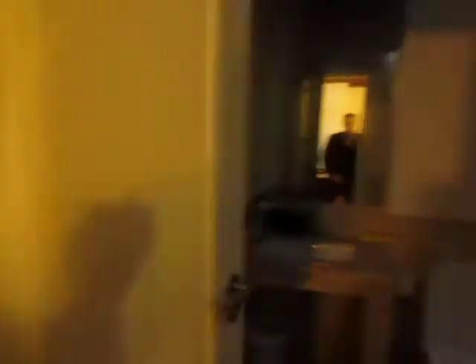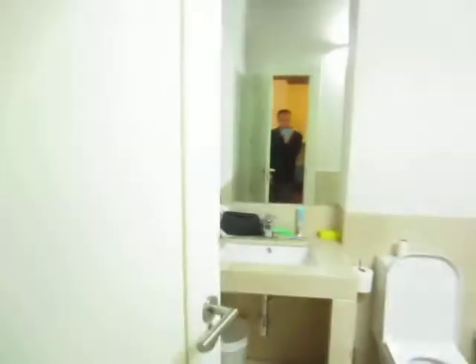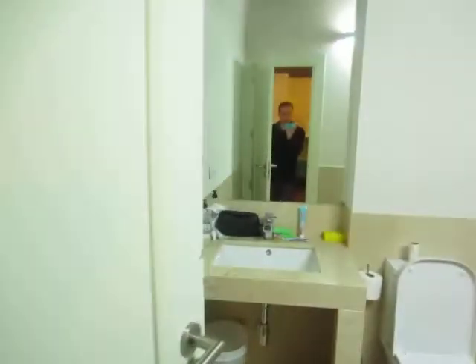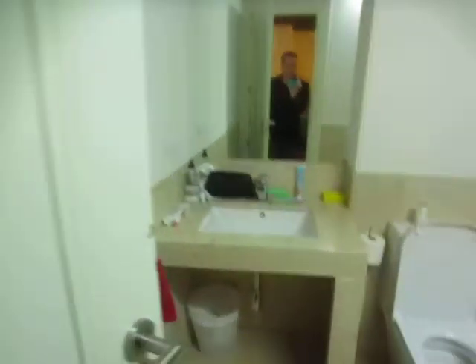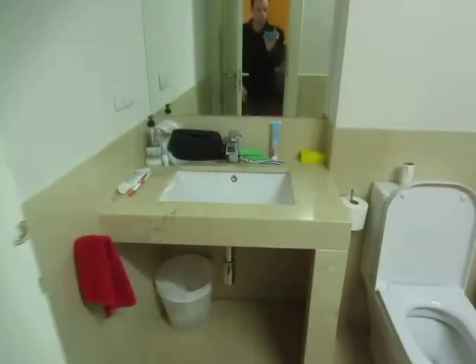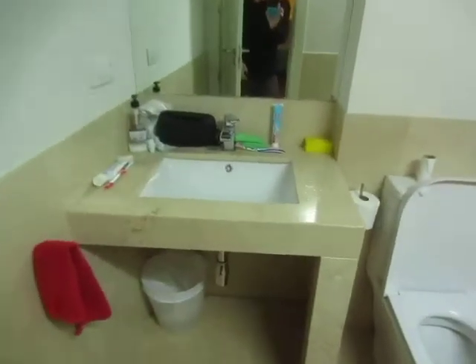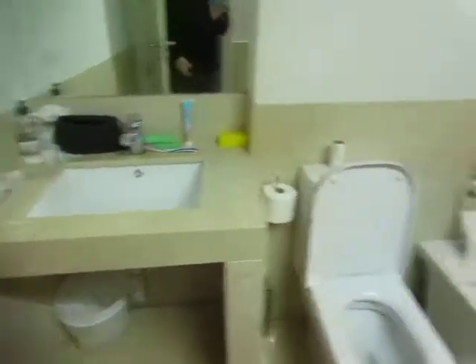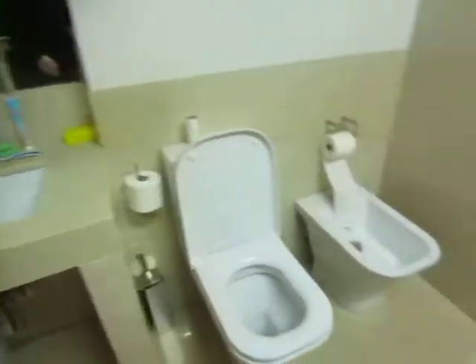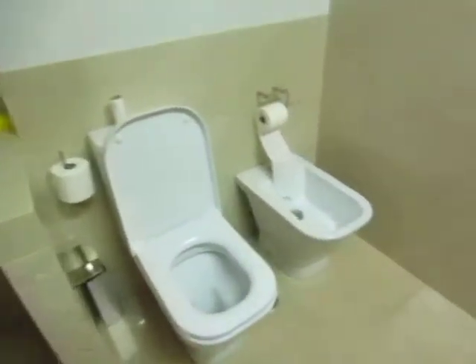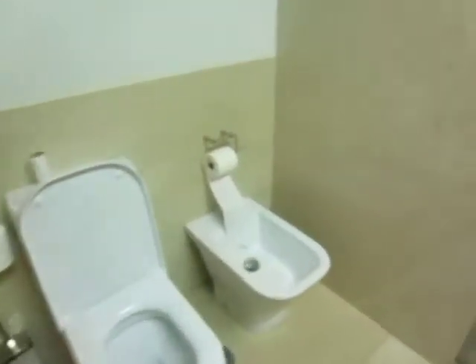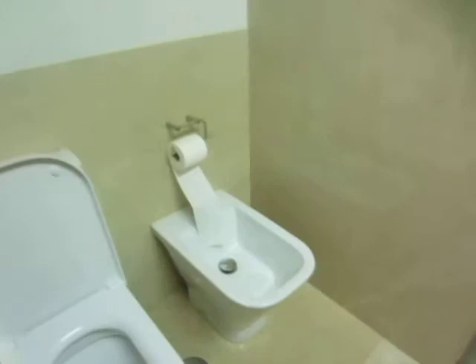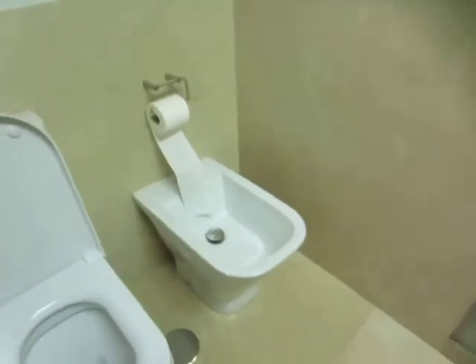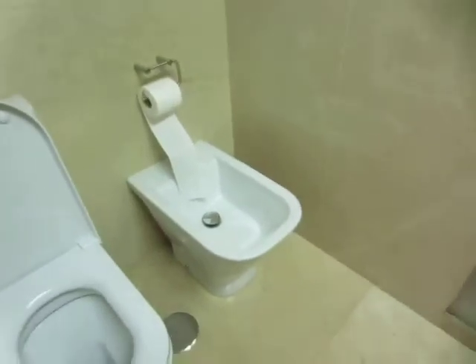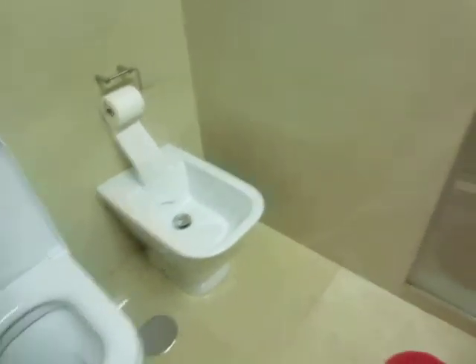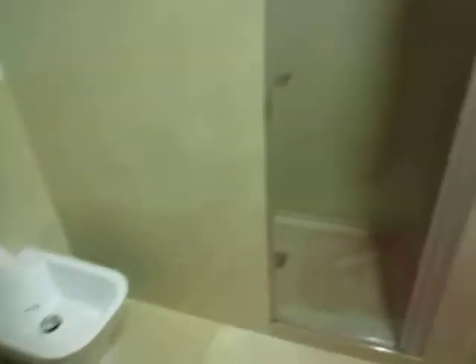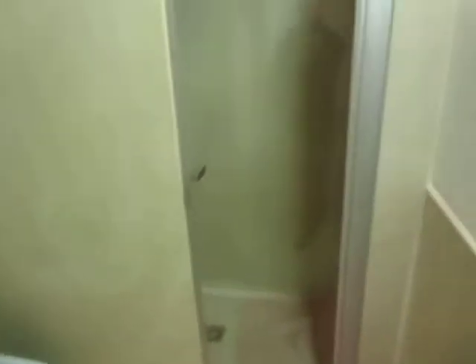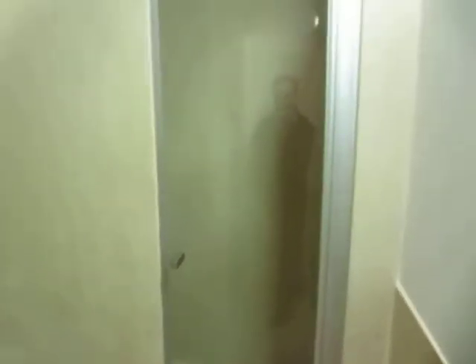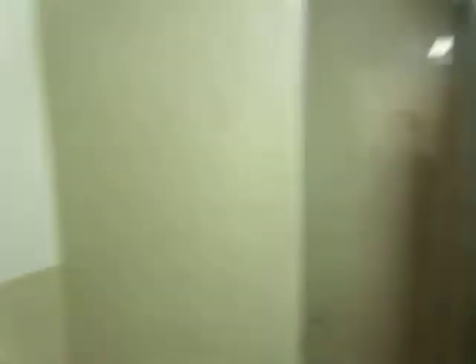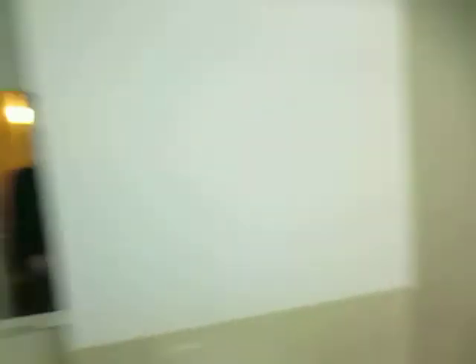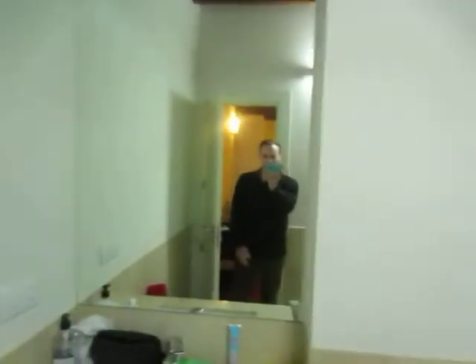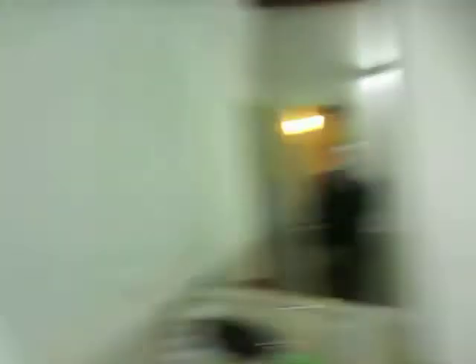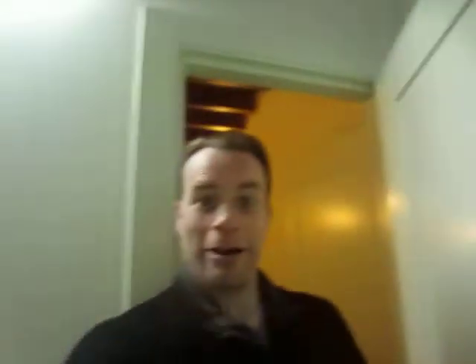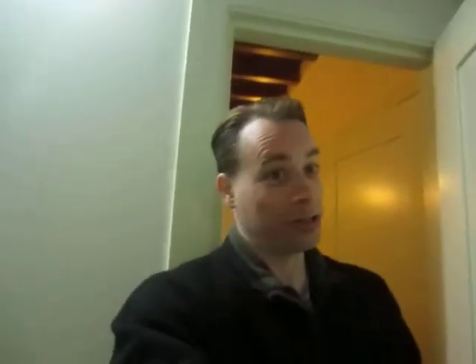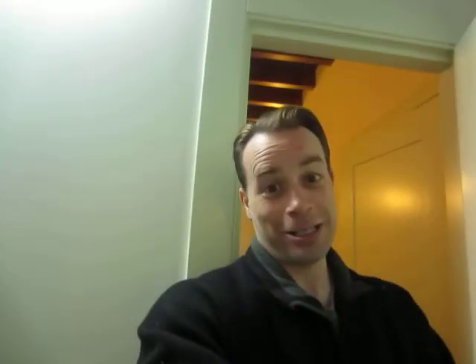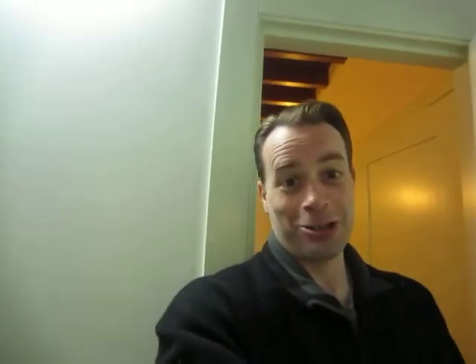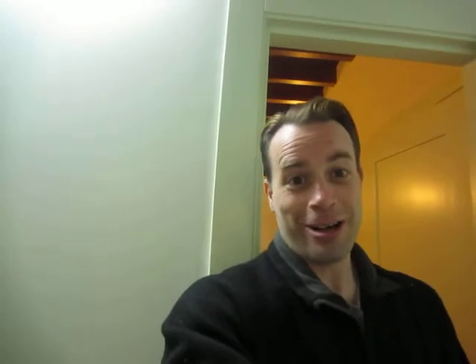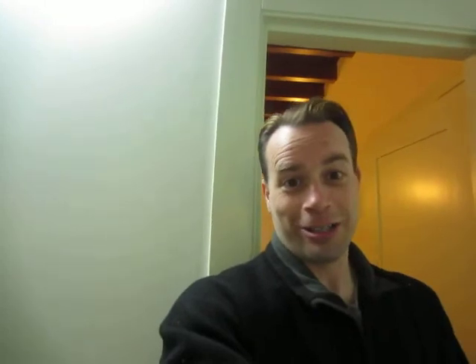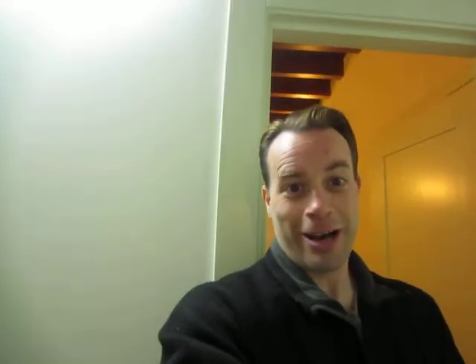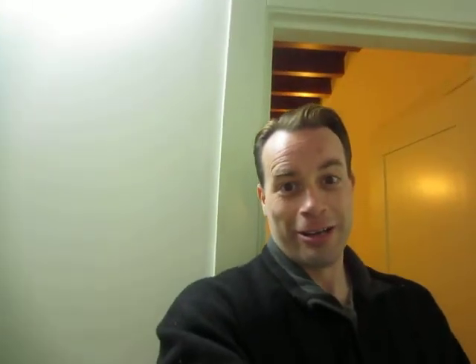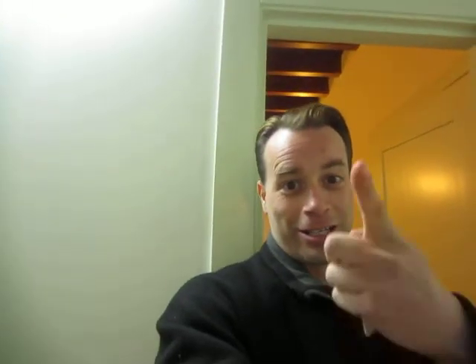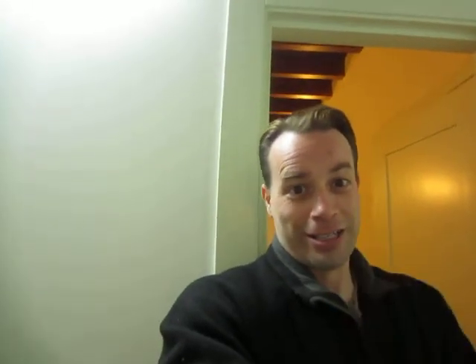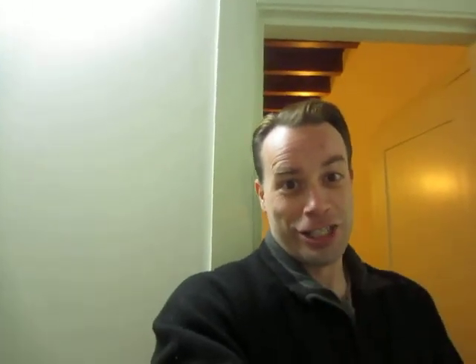For some reason I always show you the washroom — here it is. Our first bidet in Europe! And yeah, so that's the tour of the hostel here in Granada. Ciao!